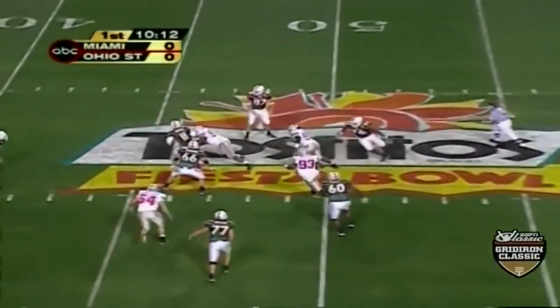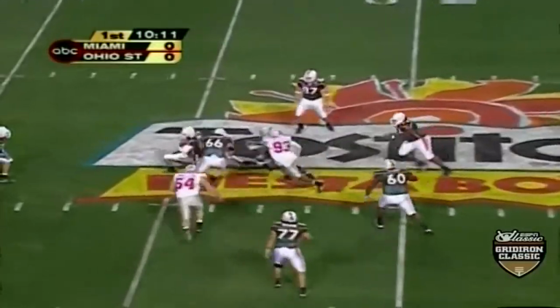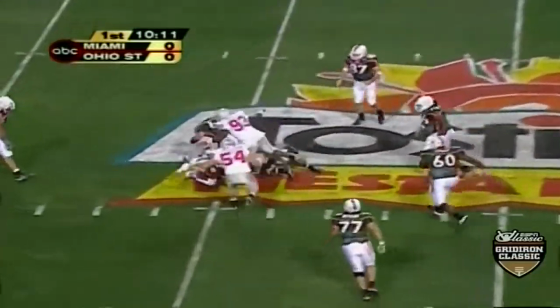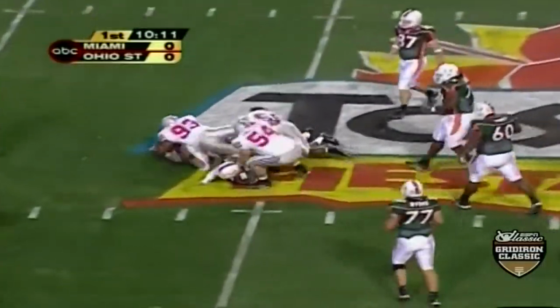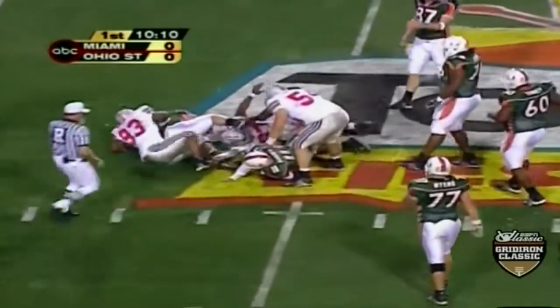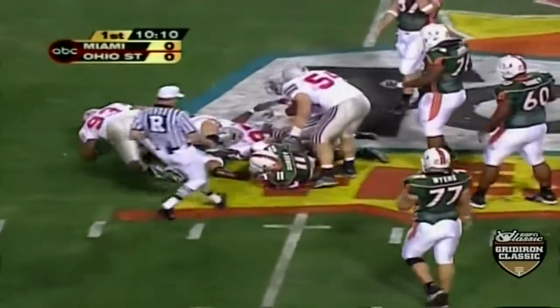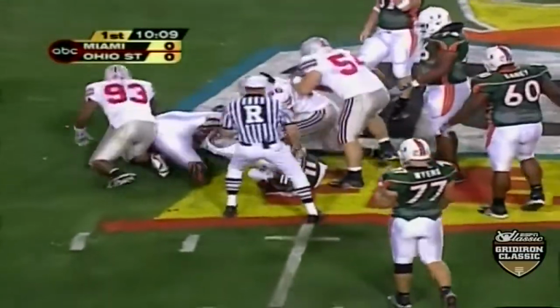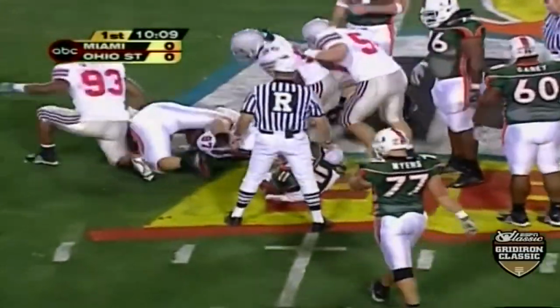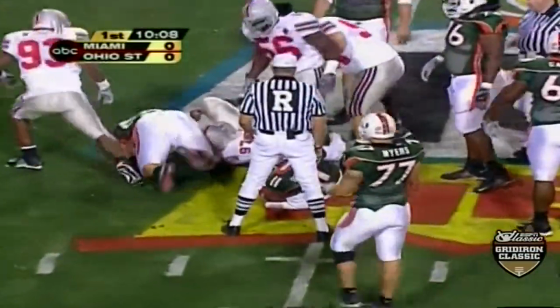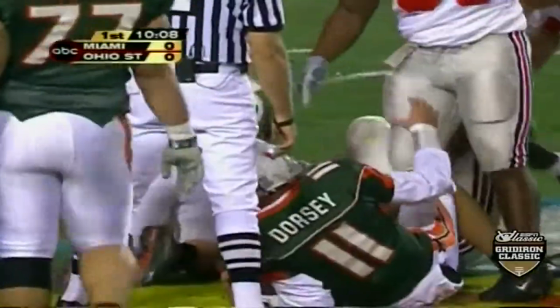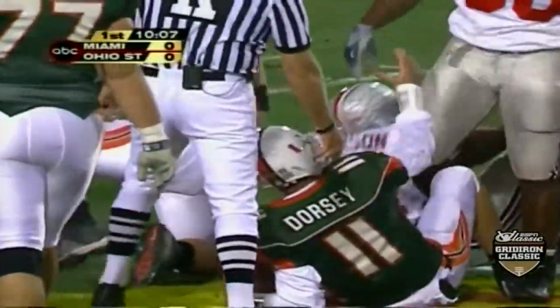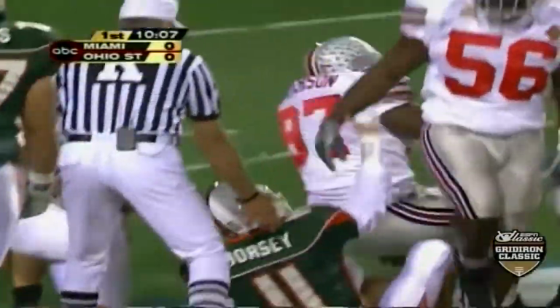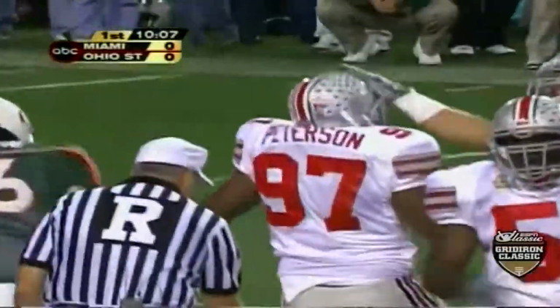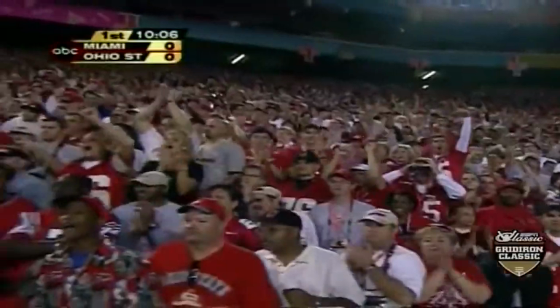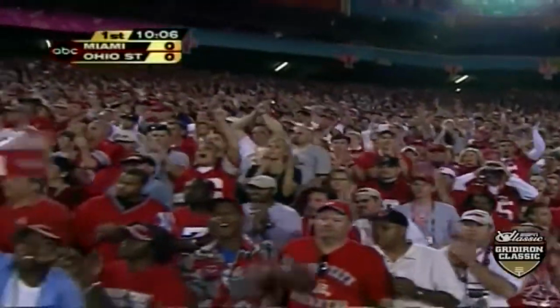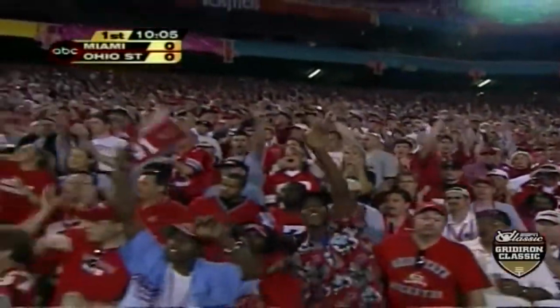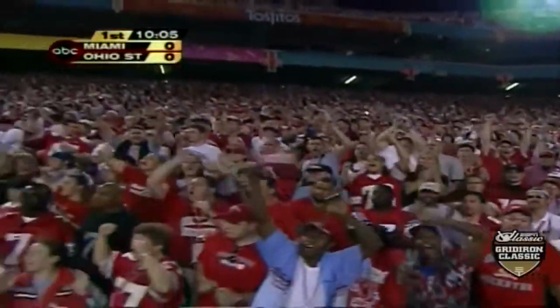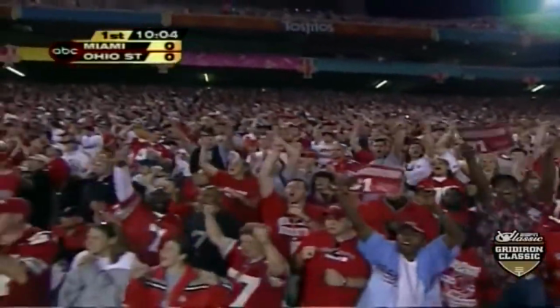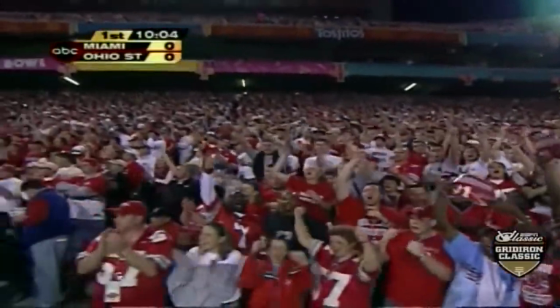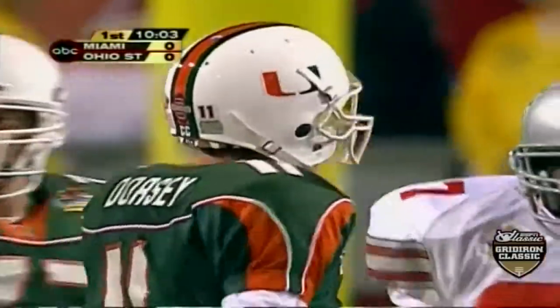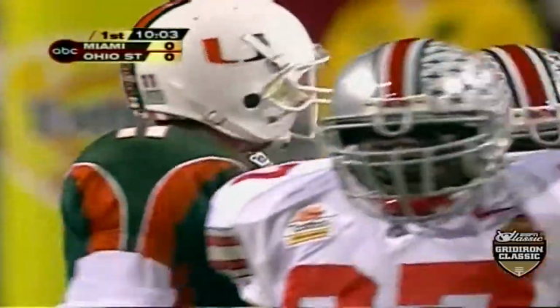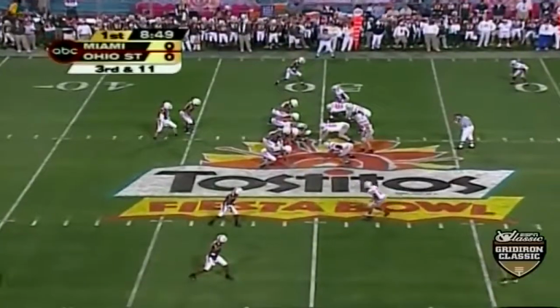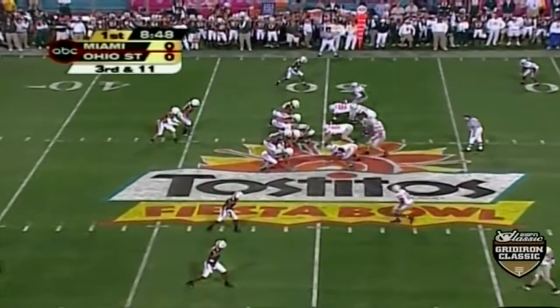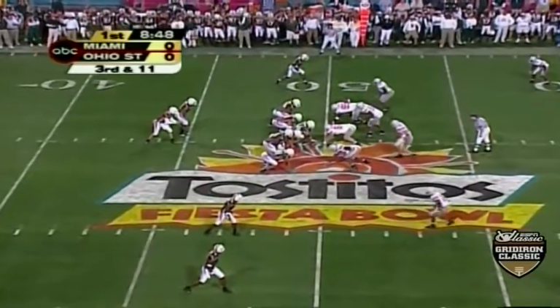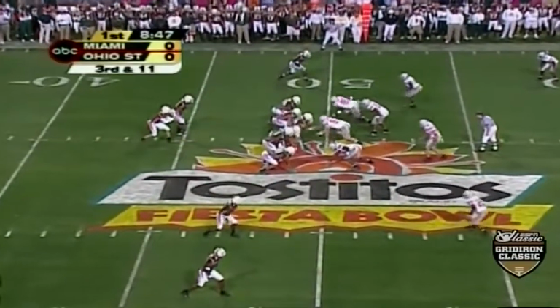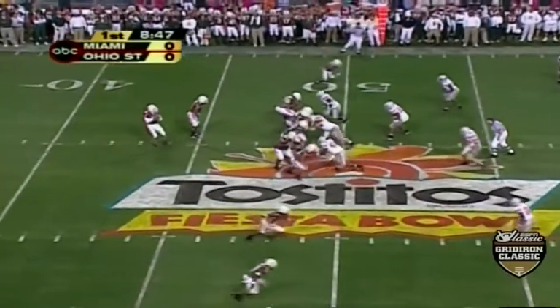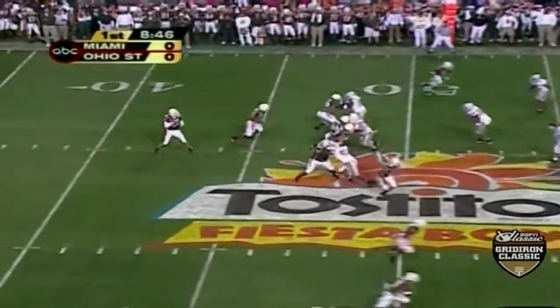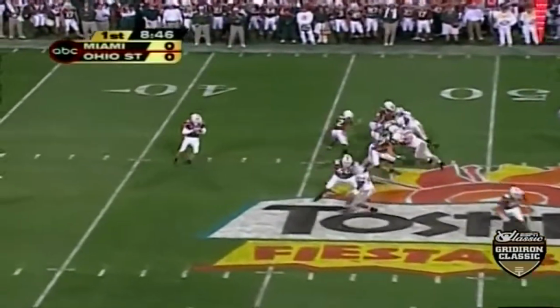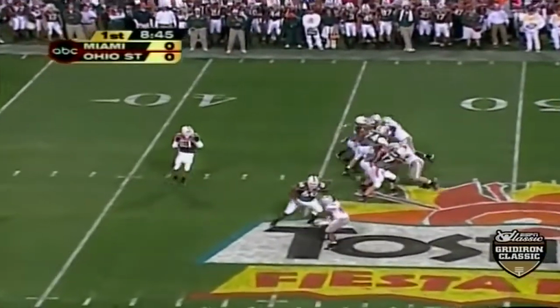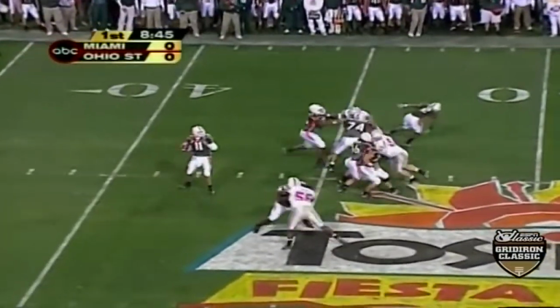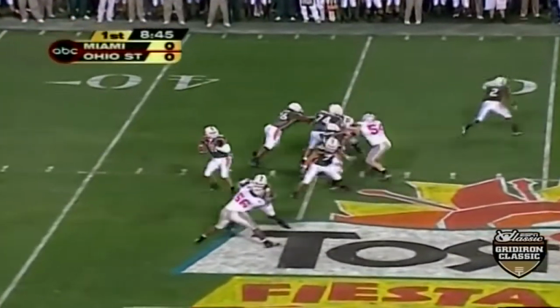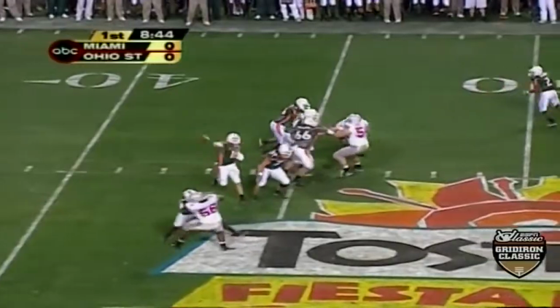Darcy is caught behind the line of scrimmage, all the way back at the 45-yard line by Kenny Peterson — one of those big tackles we were talking about. Number 97, busy night tonight. Good news for the Buckeyes: C. Grant is back in the ballgame.